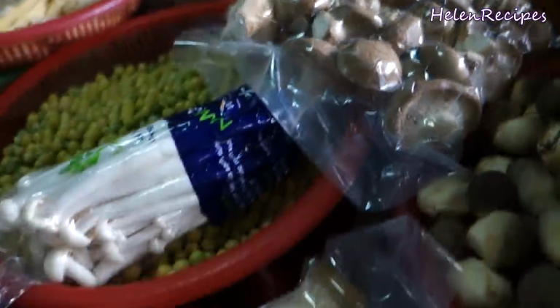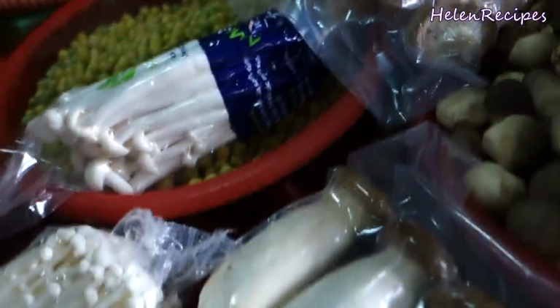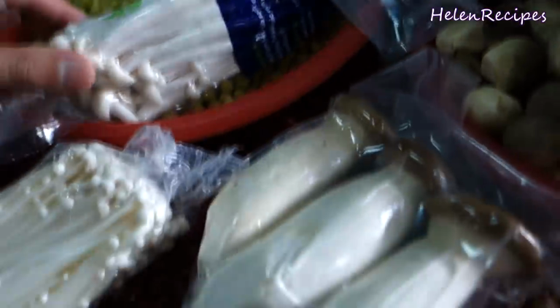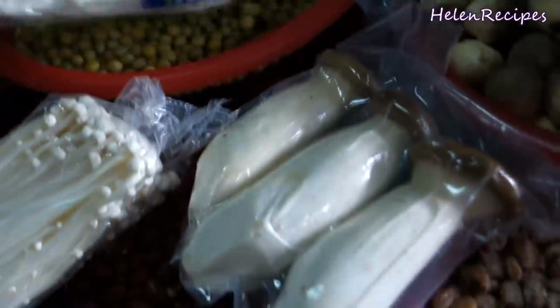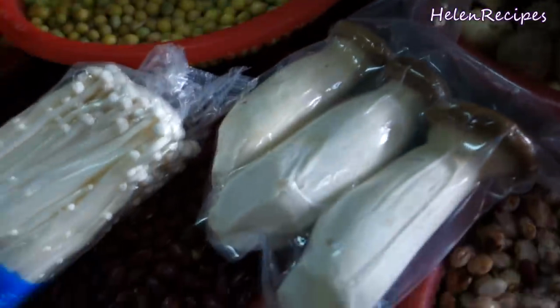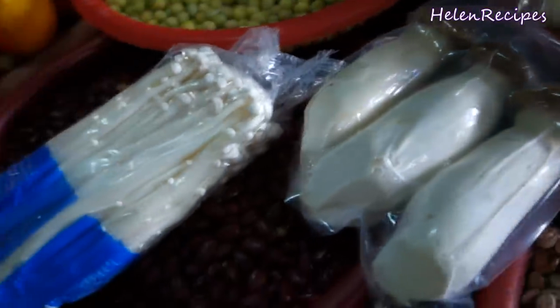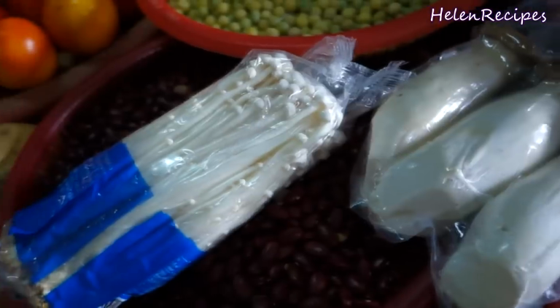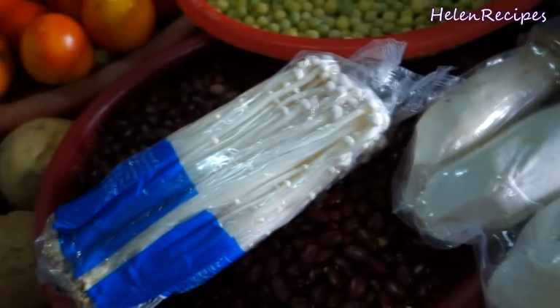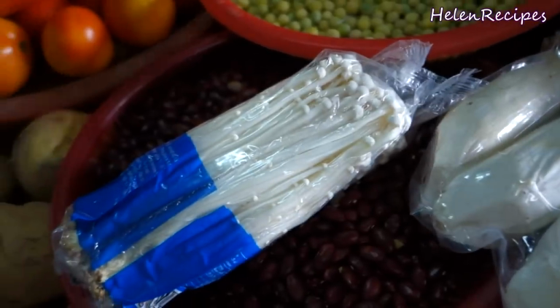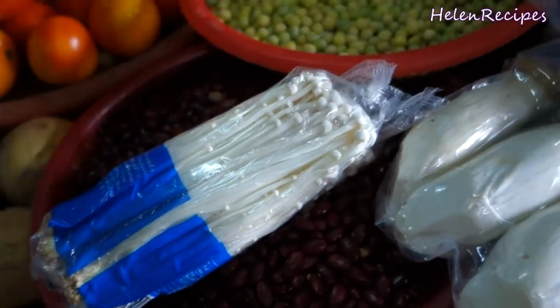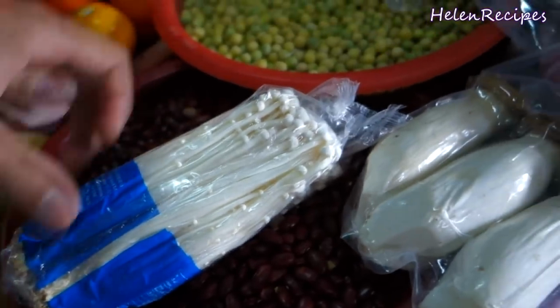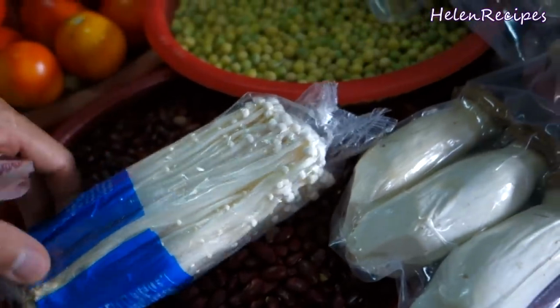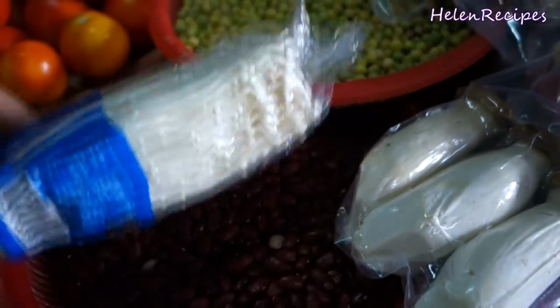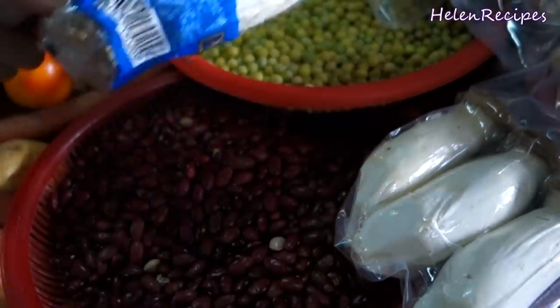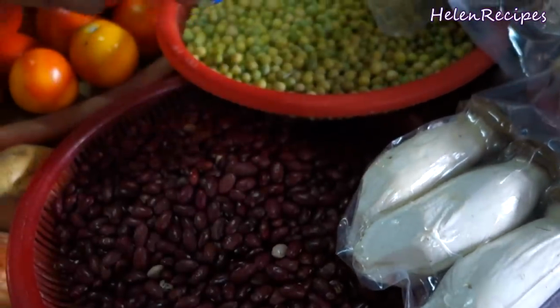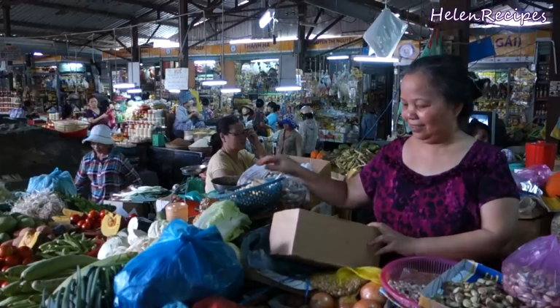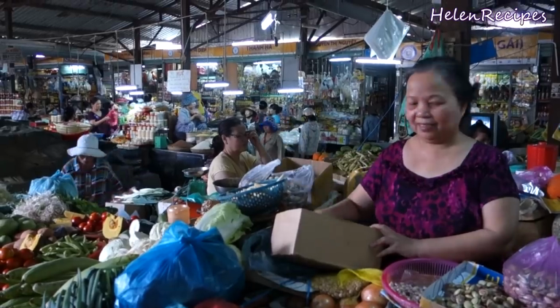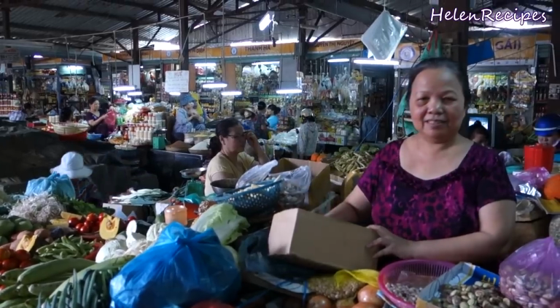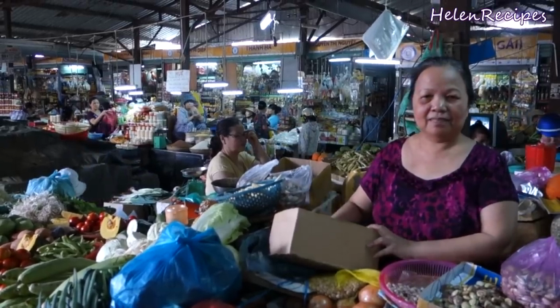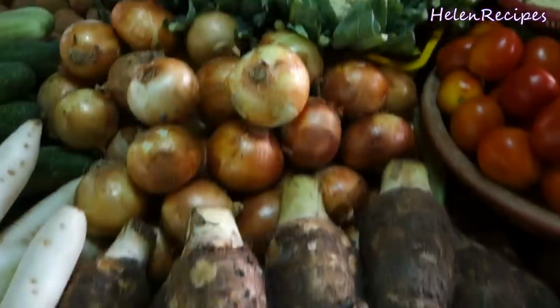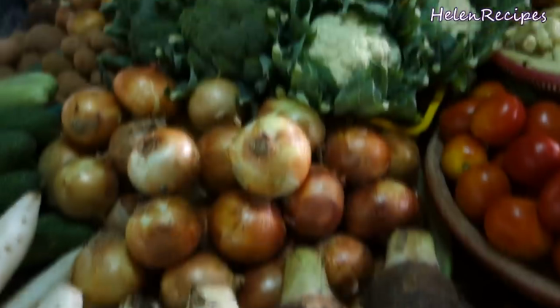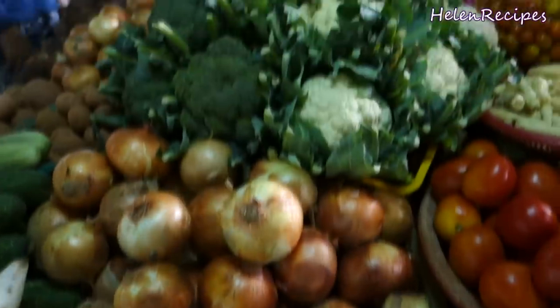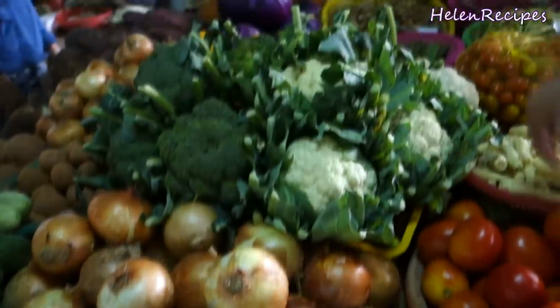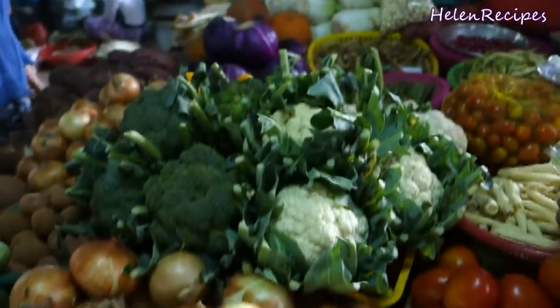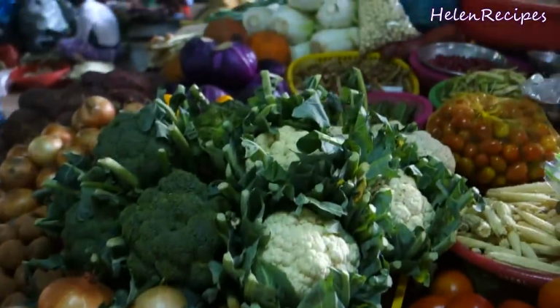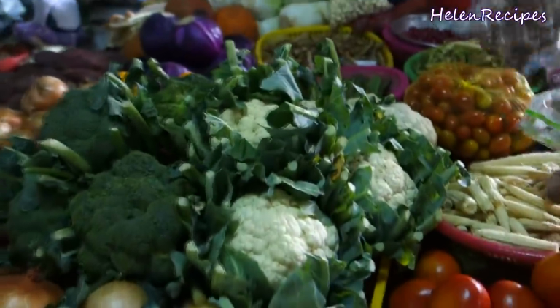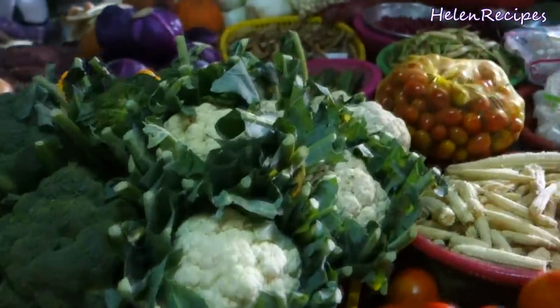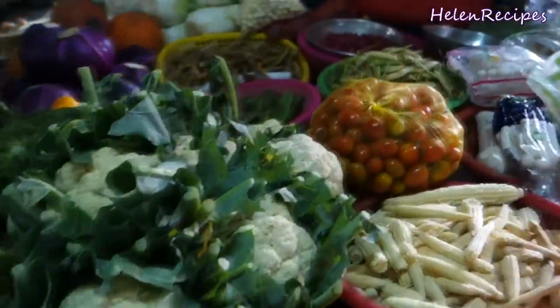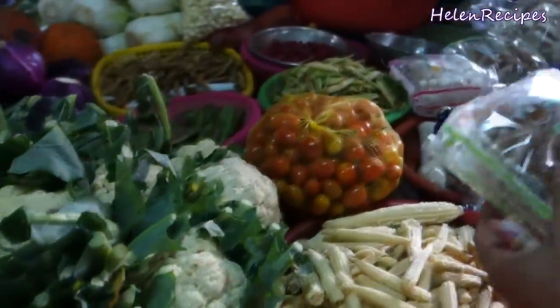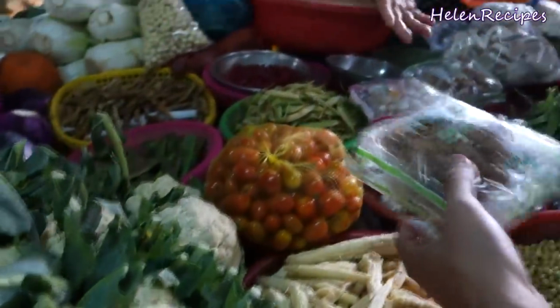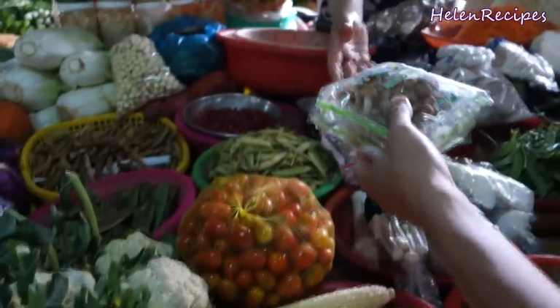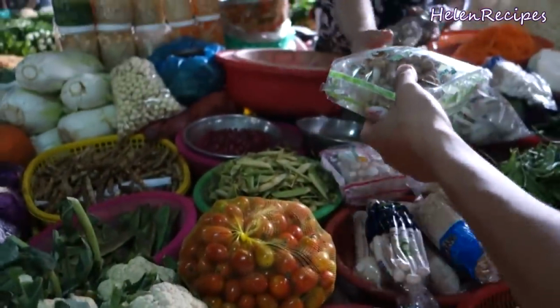Mushroom hot pot can be really expensive when you eat at a restaurant, but it's surprisingly easy to cook. So by cooking at home, we can save a lot and can eat more. So let's begin!